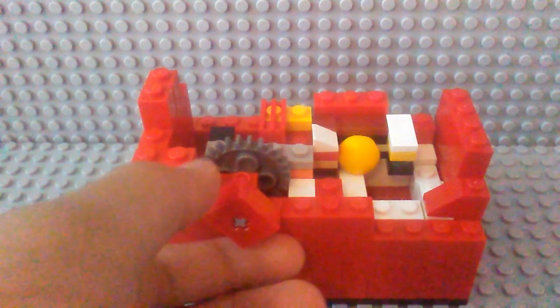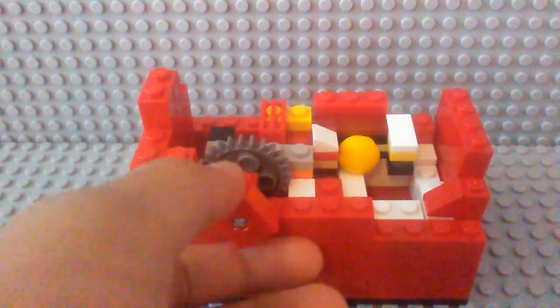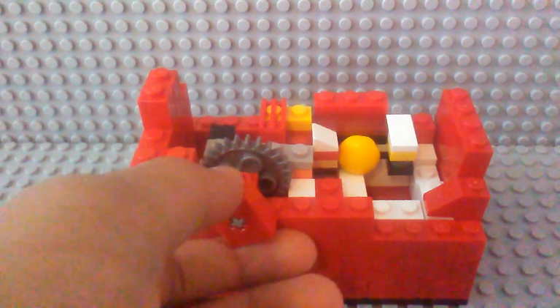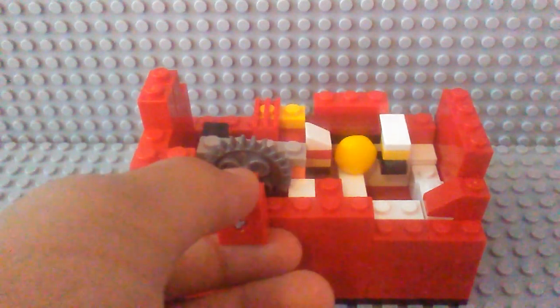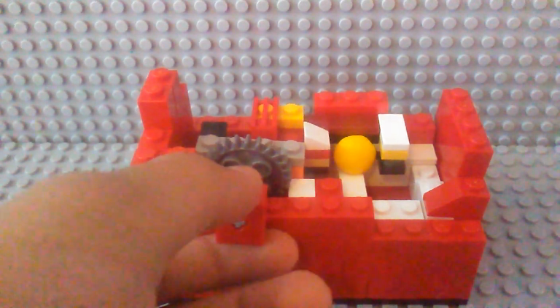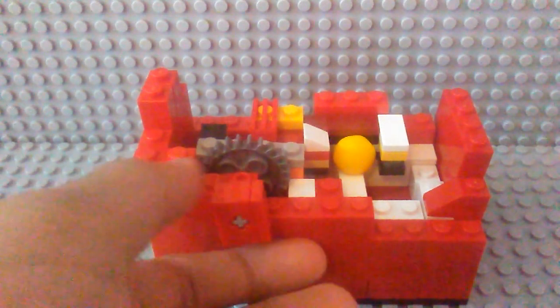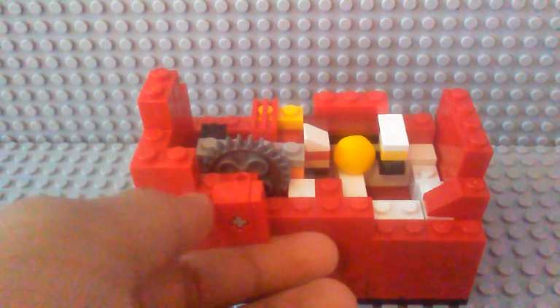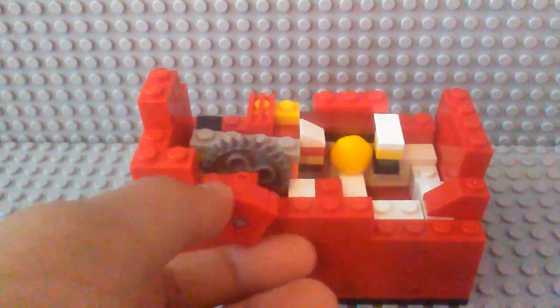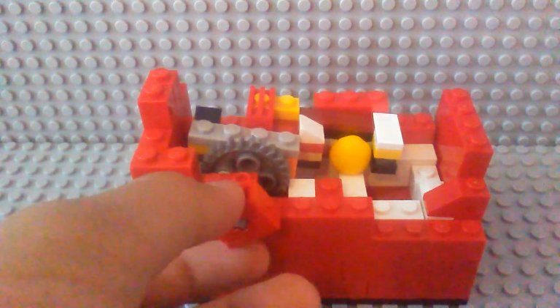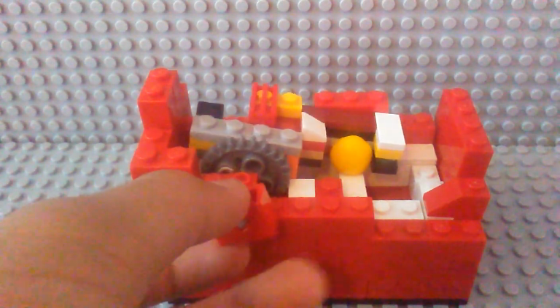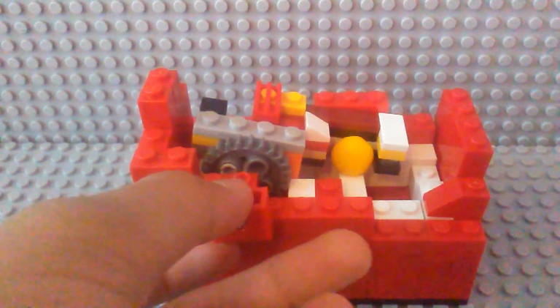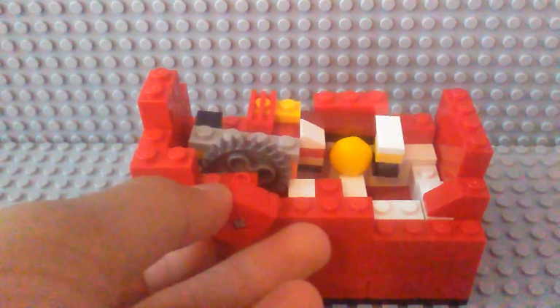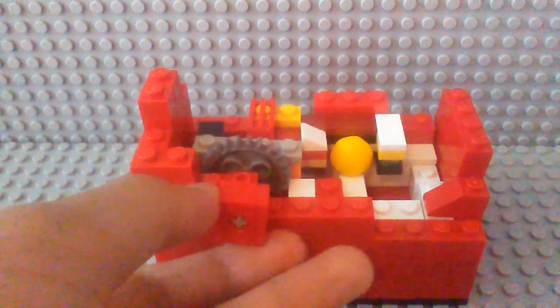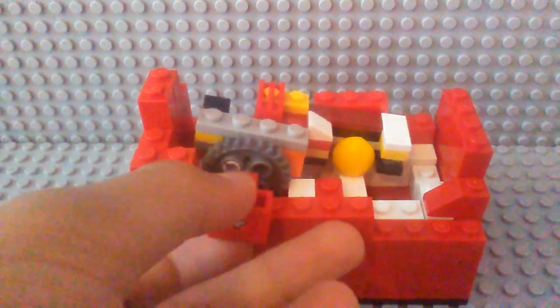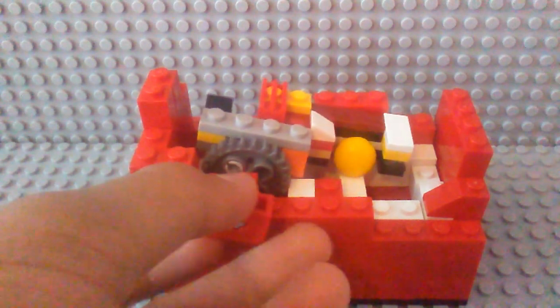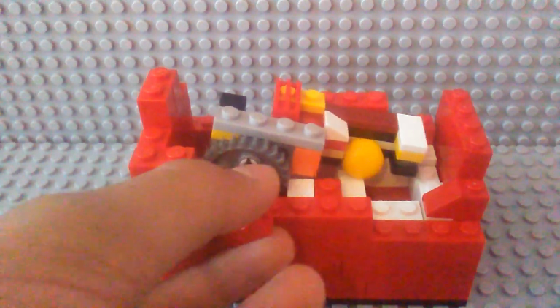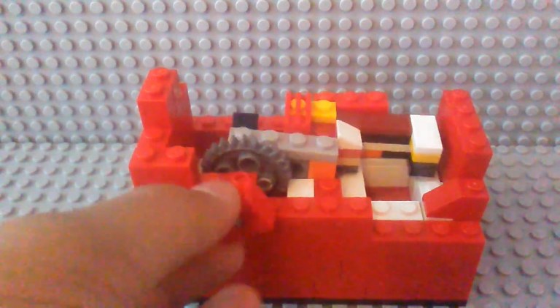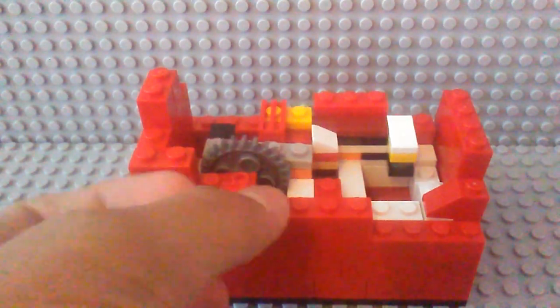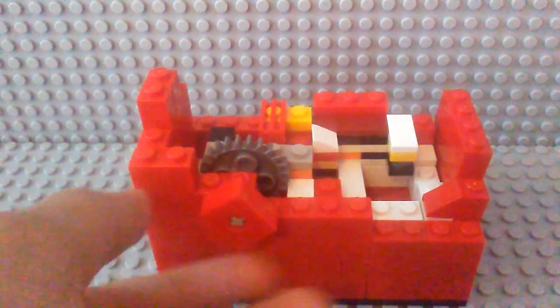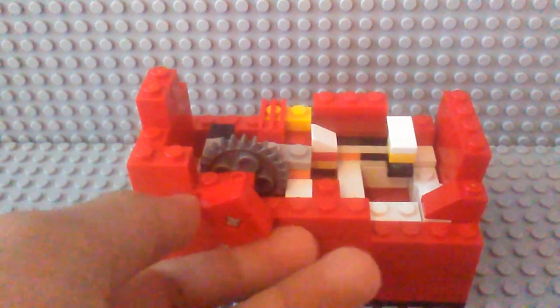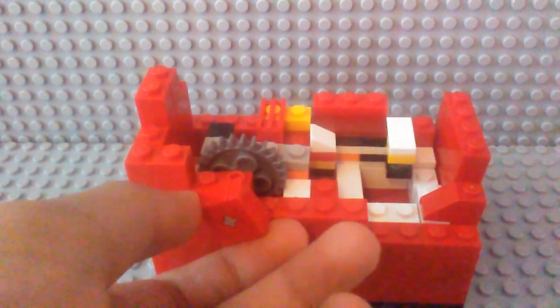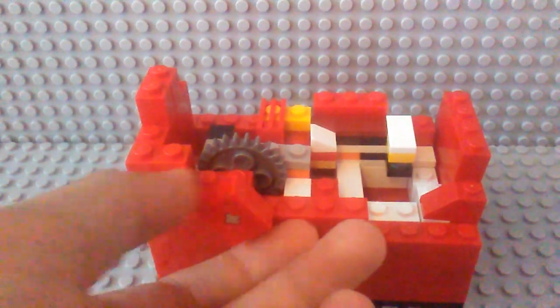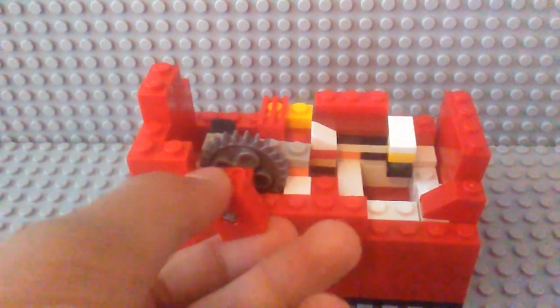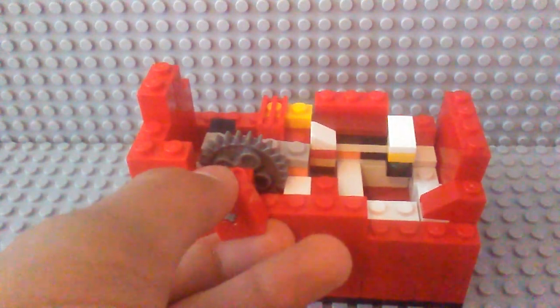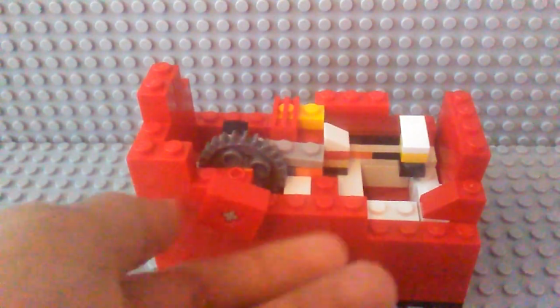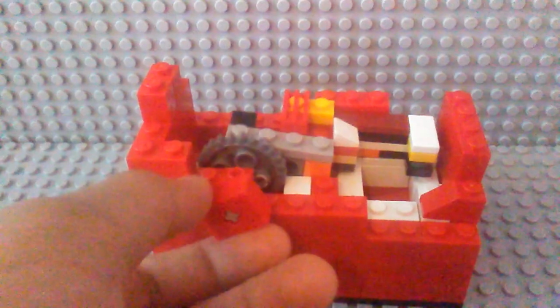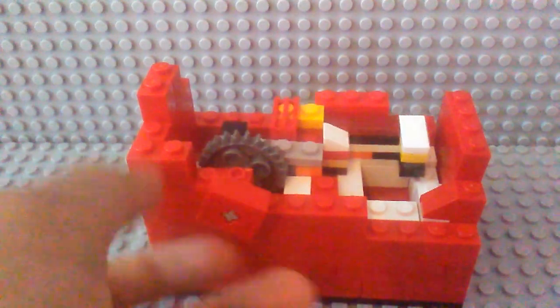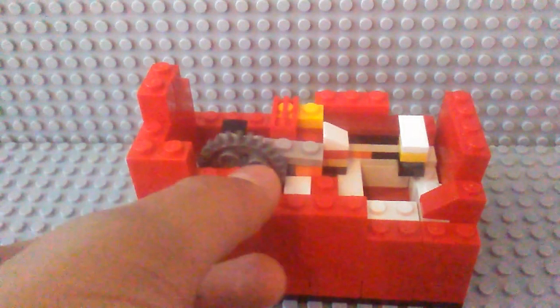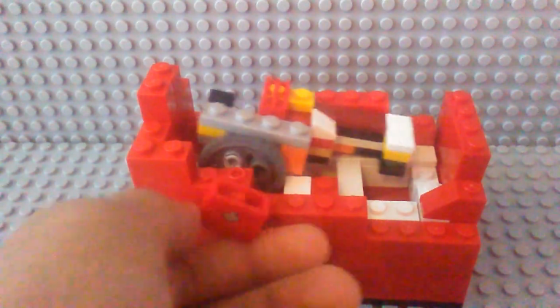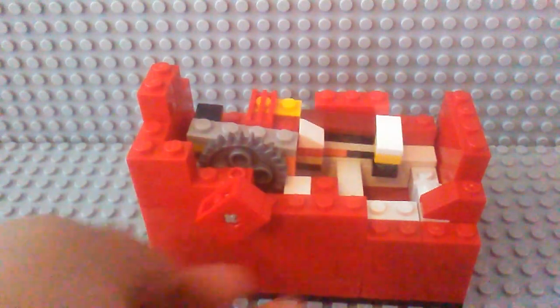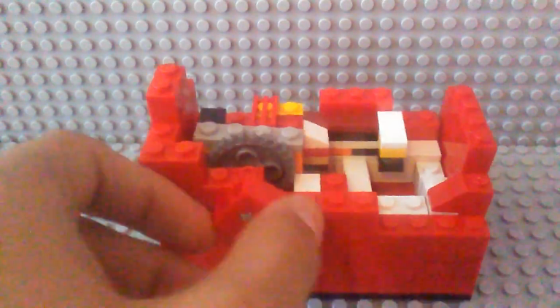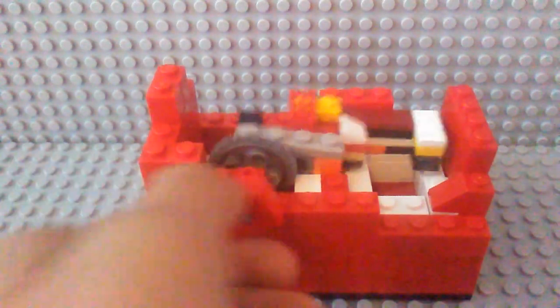So when you turn the gear, this piece moves back and then forward, and it pushes the M&M out. Just like this.